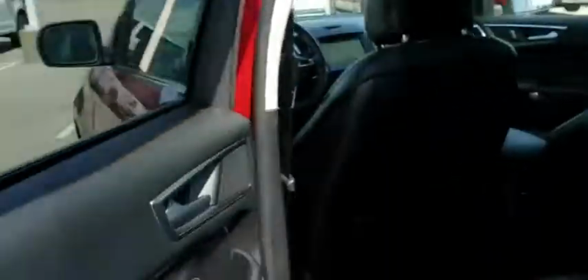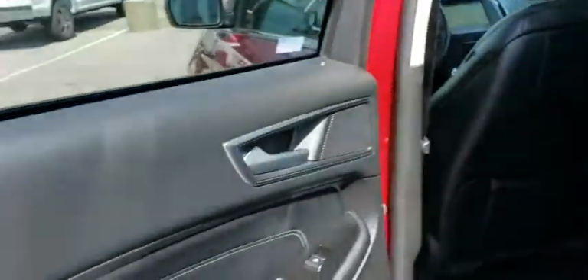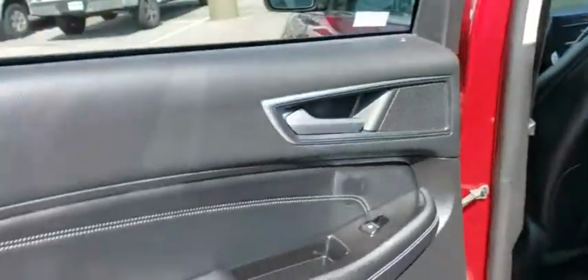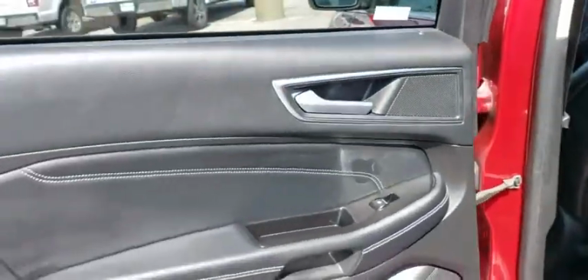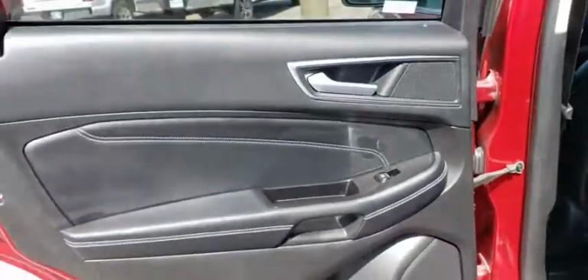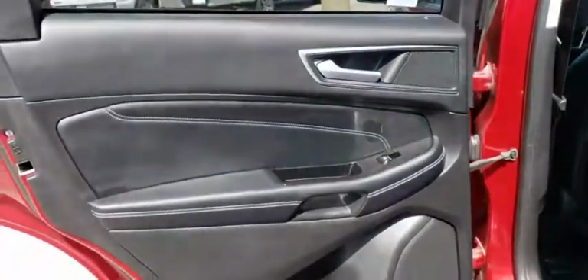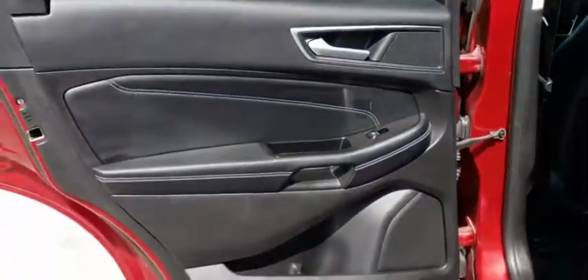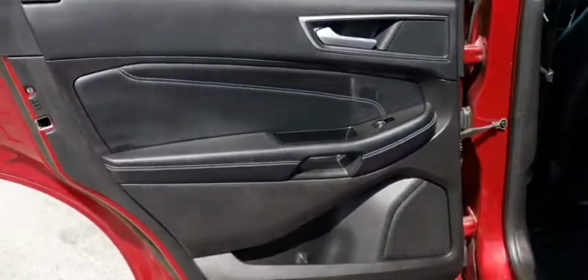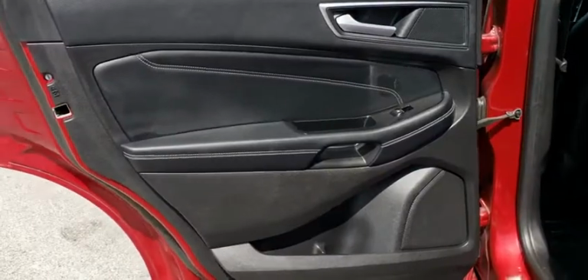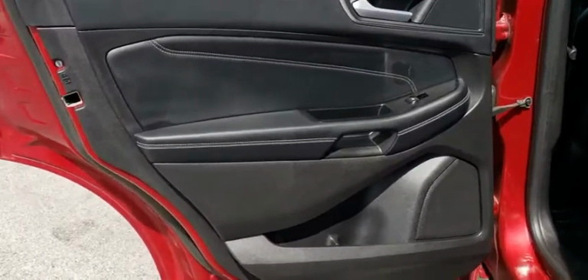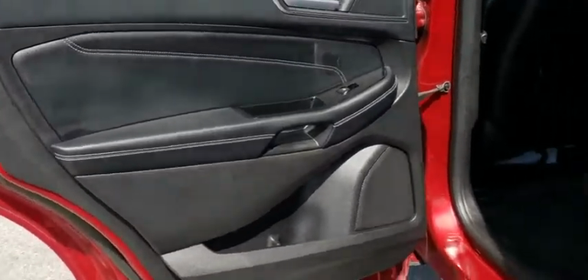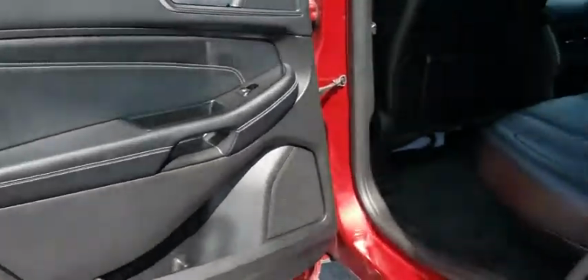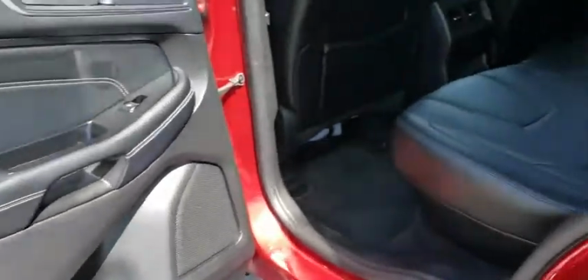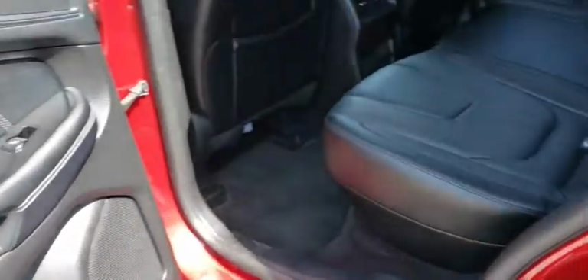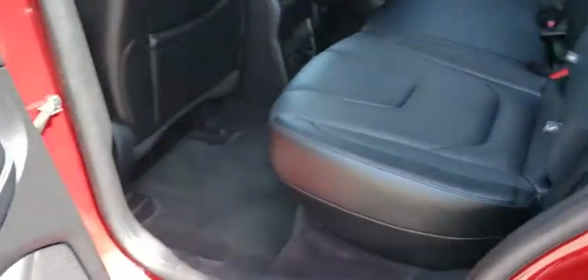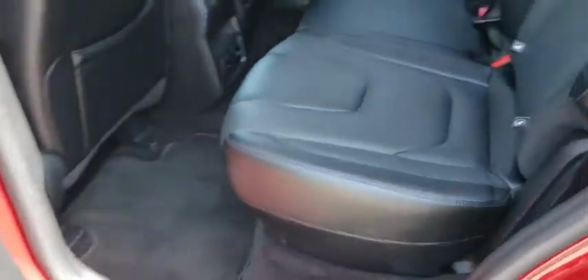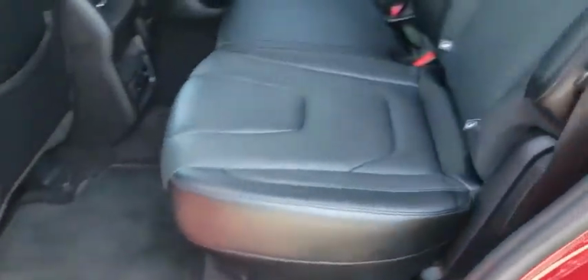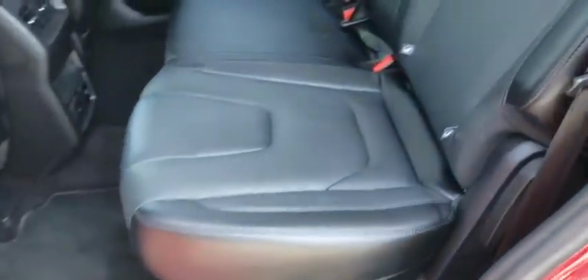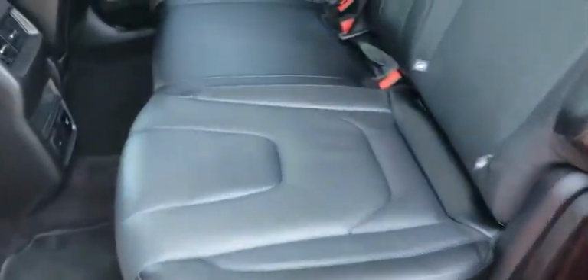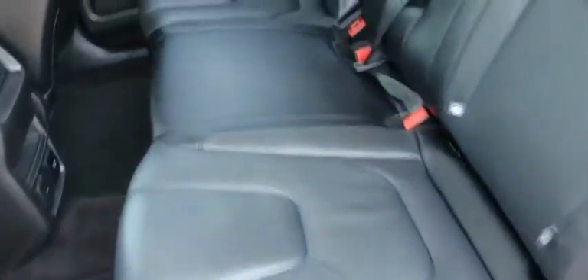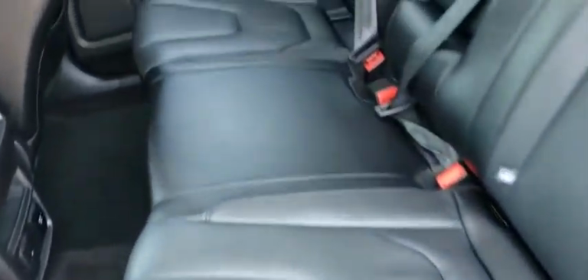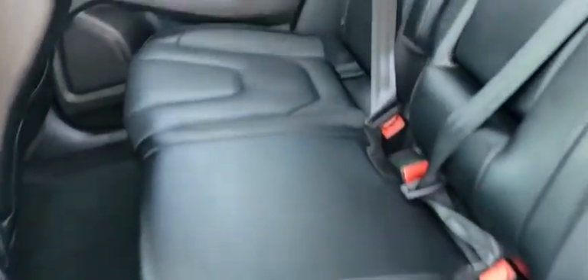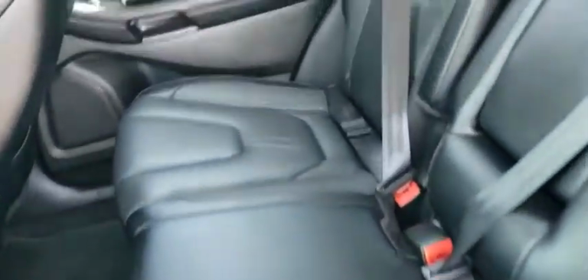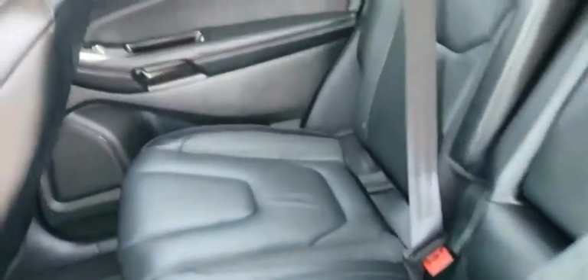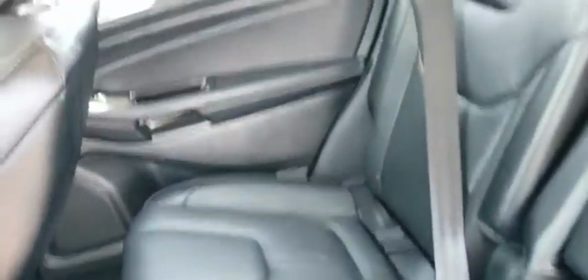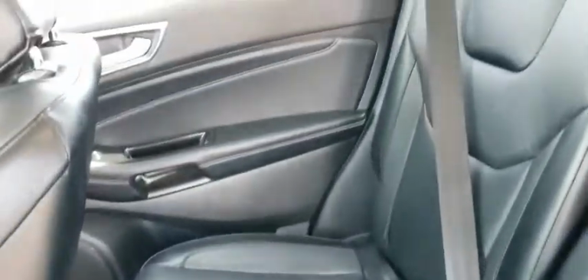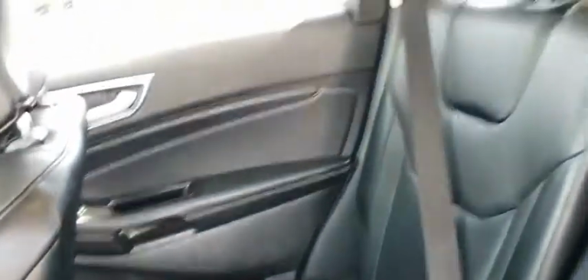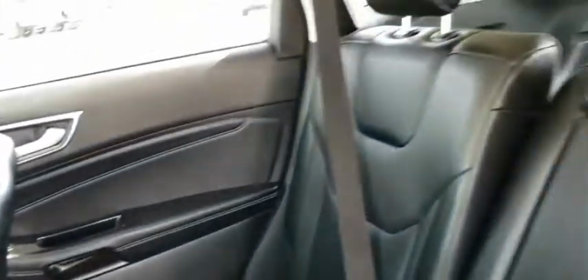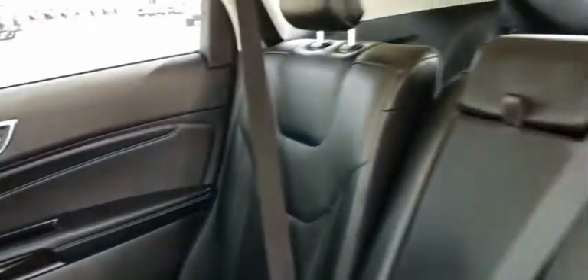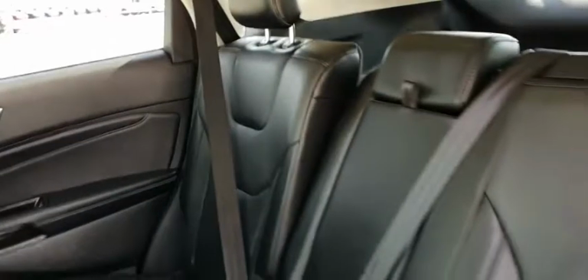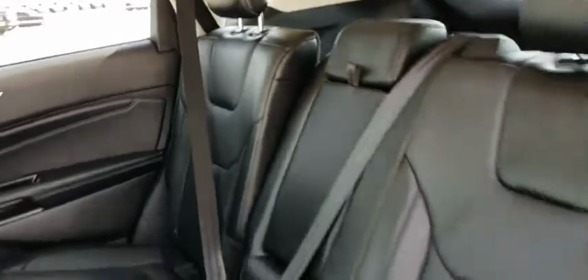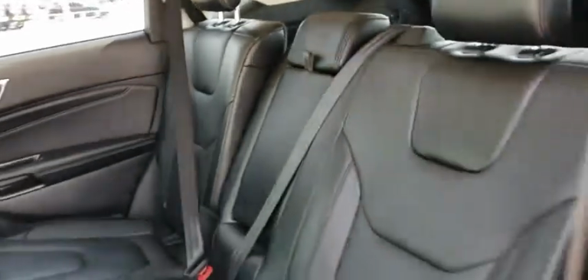Power steering, four-wheel disc brakes, keyless start, aluminum wheels, auto-dimming rear-view mirror, floor mats, cruise control.